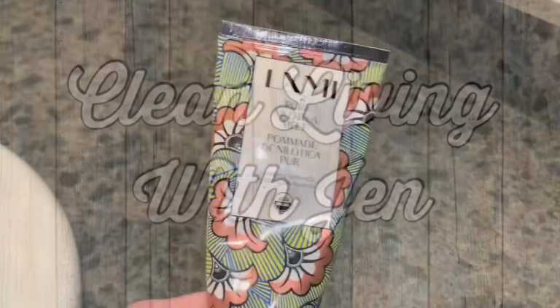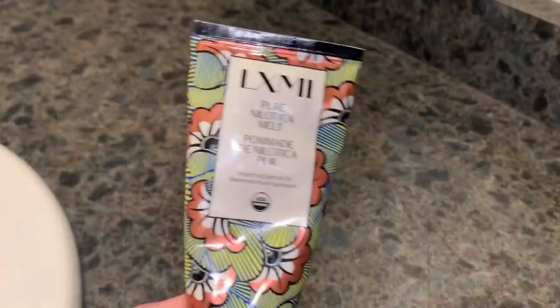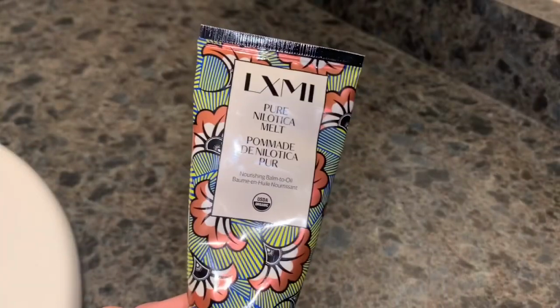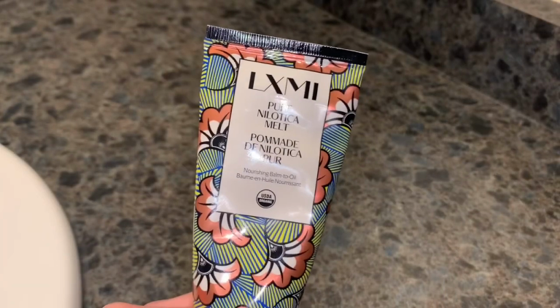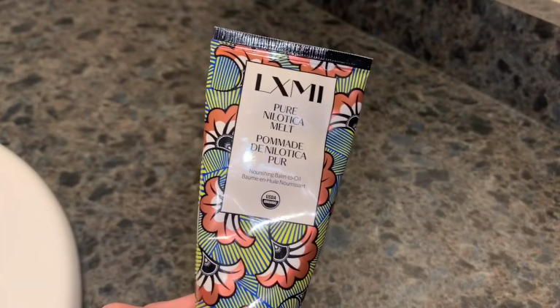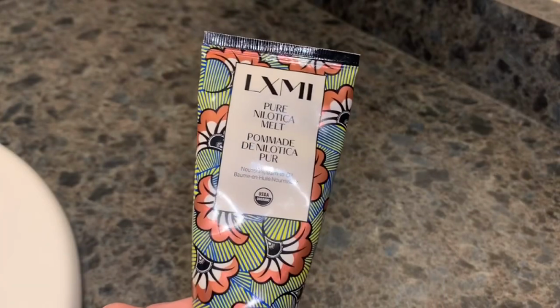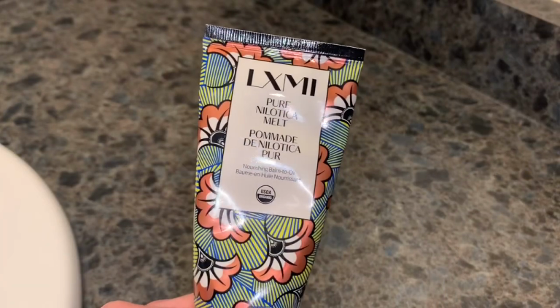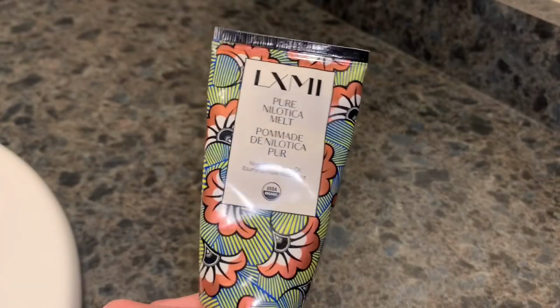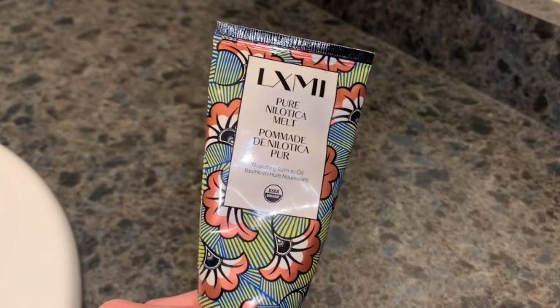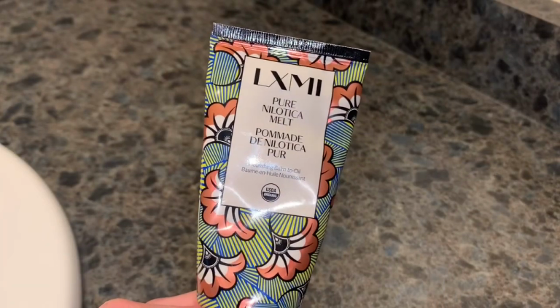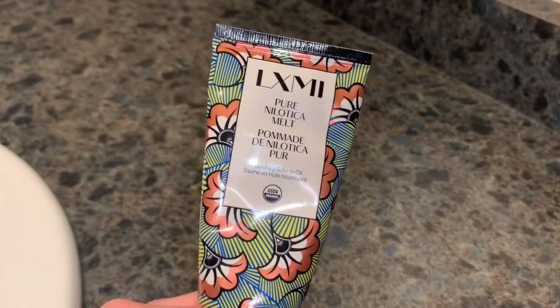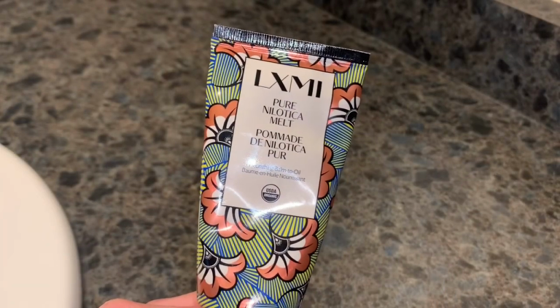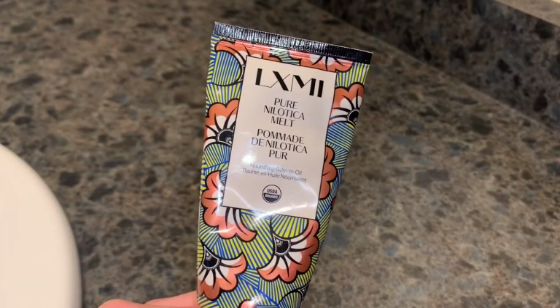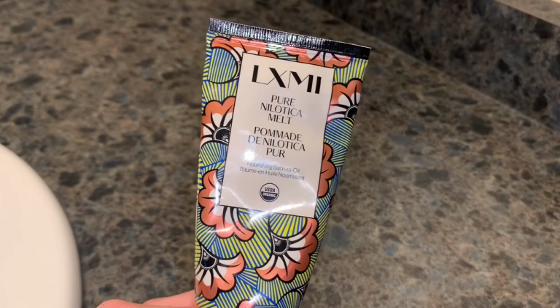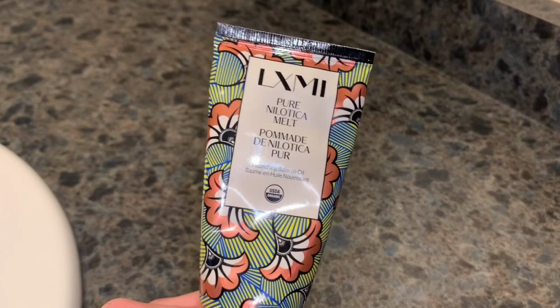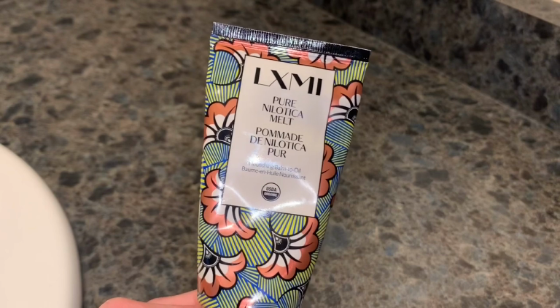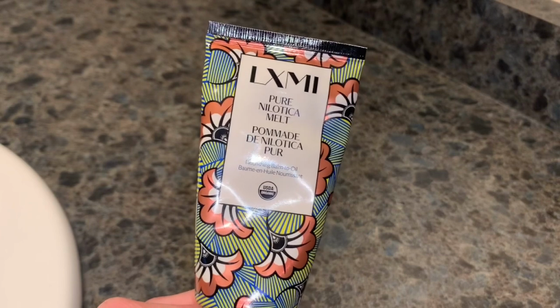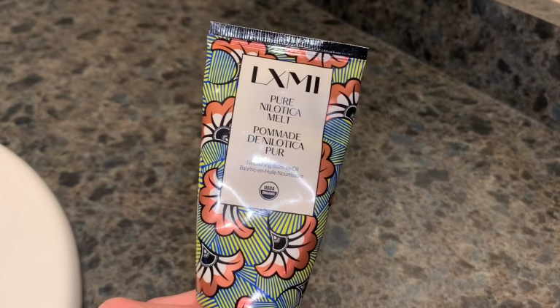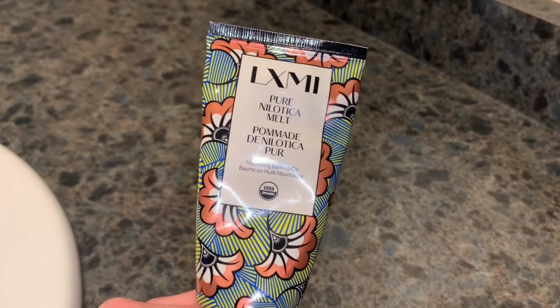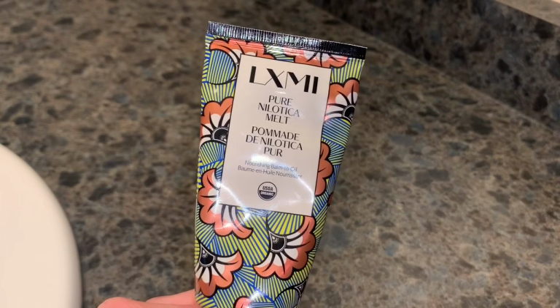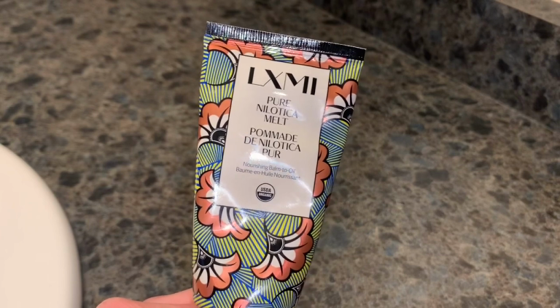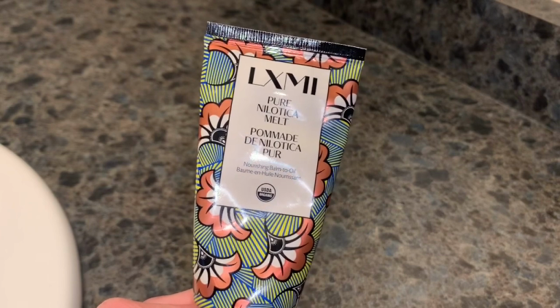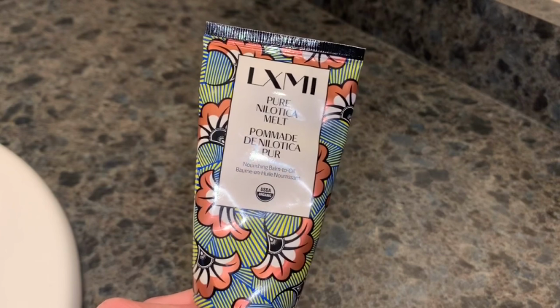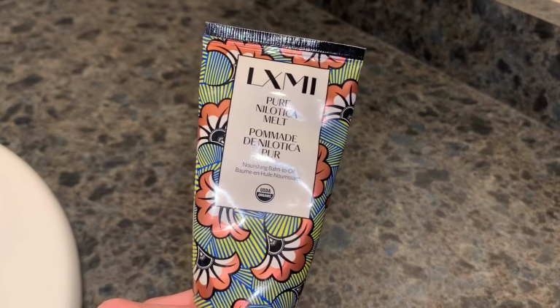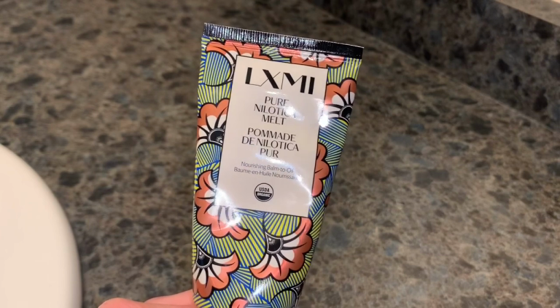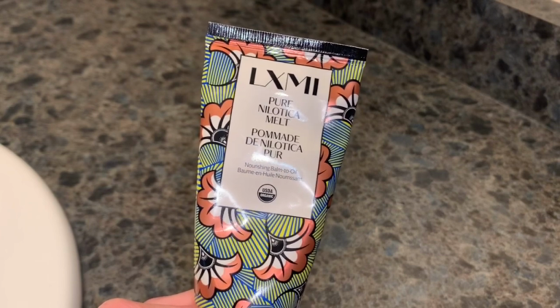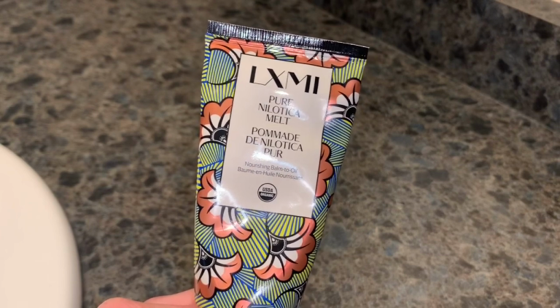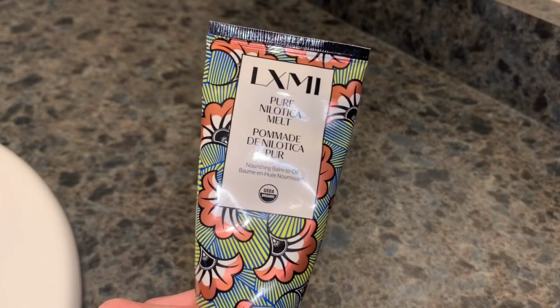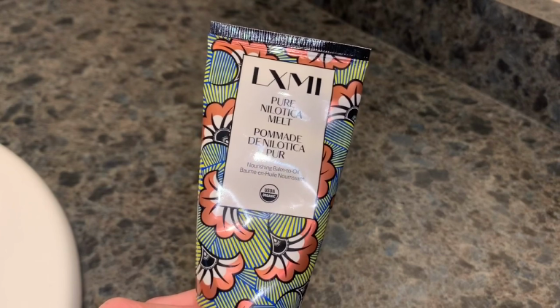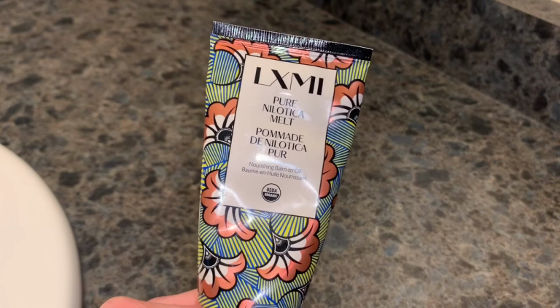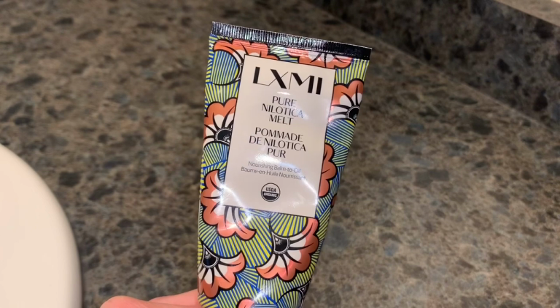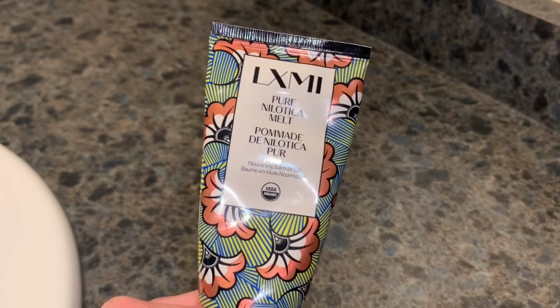Welcome back everyone. Thanks for joining me for today's video. Today I'm going to be doing a little demo and review on this LXMI Pure Nilotica Melt.